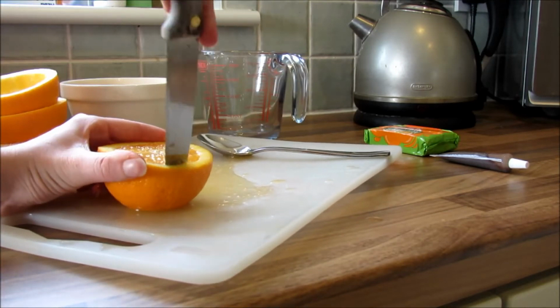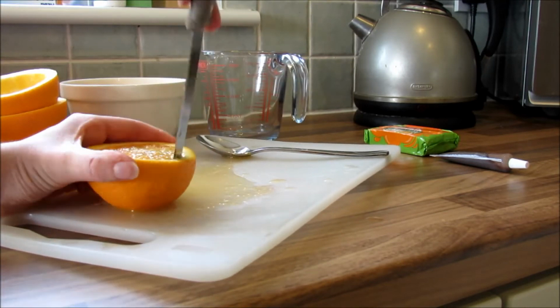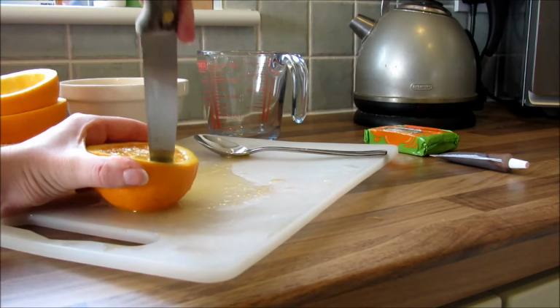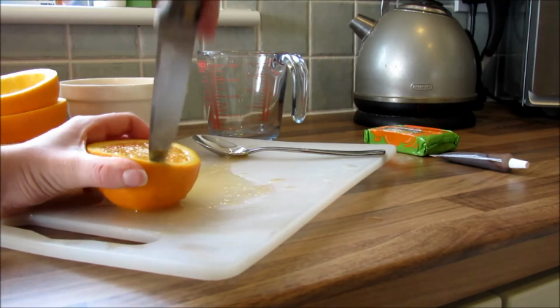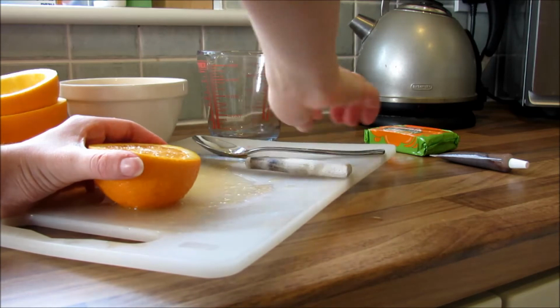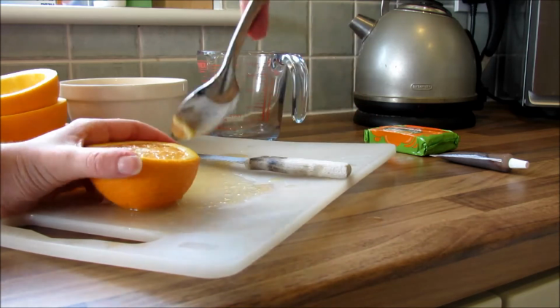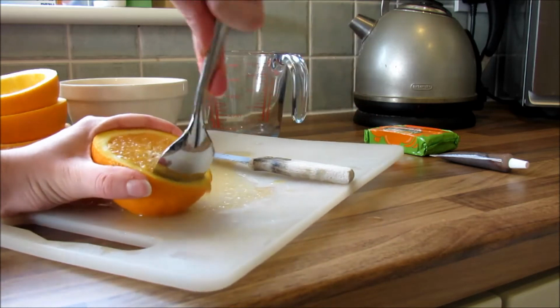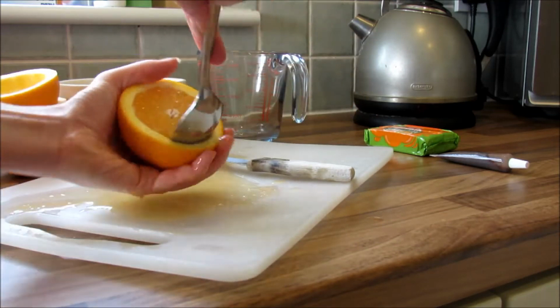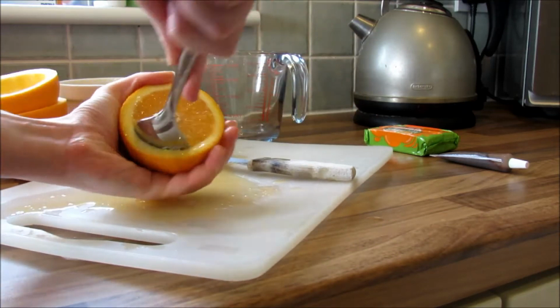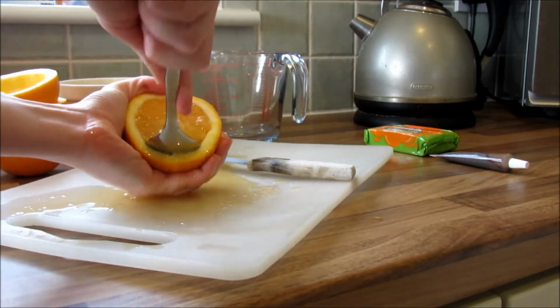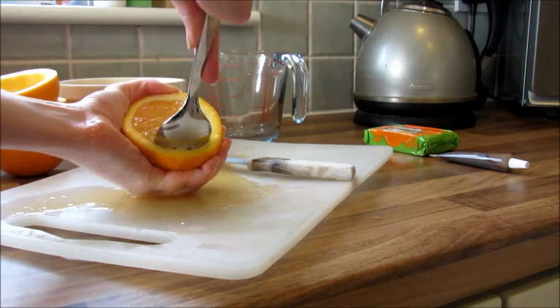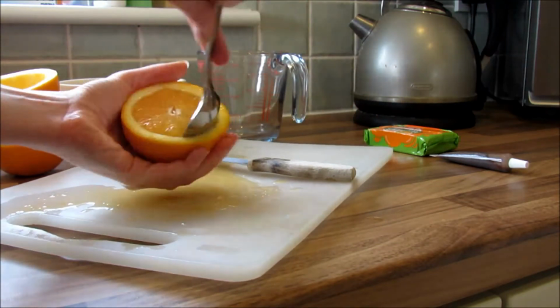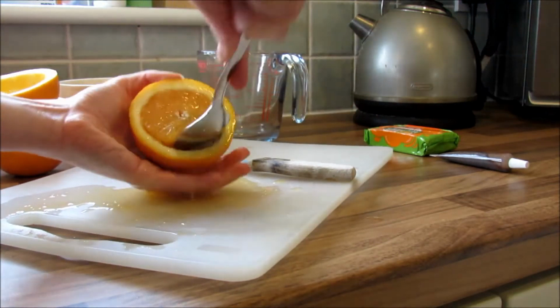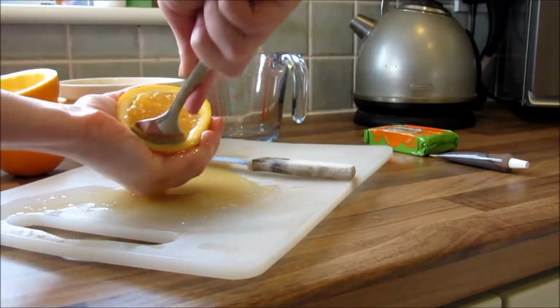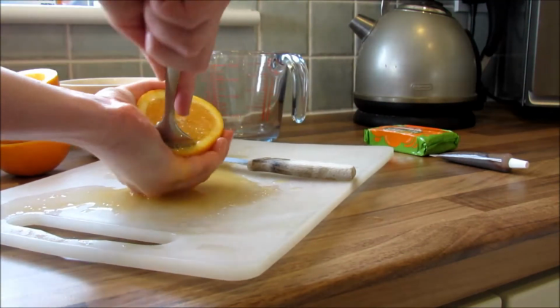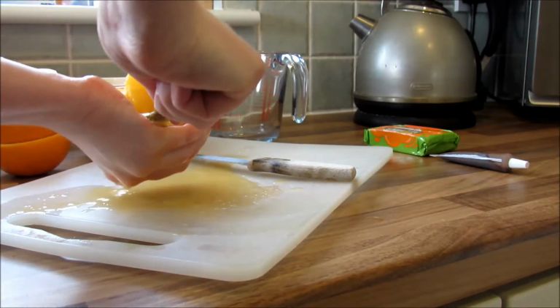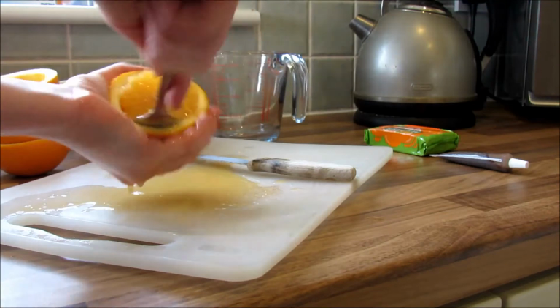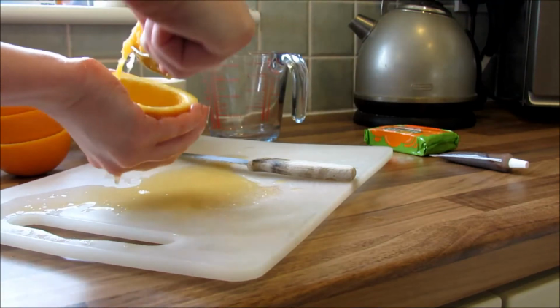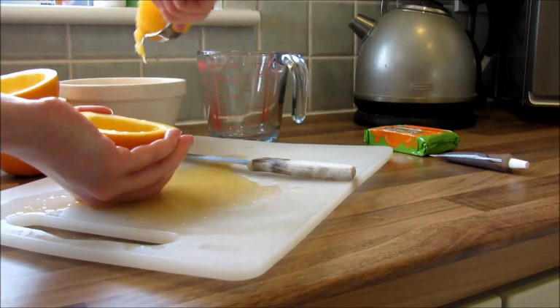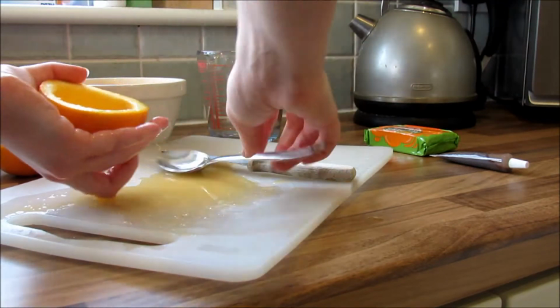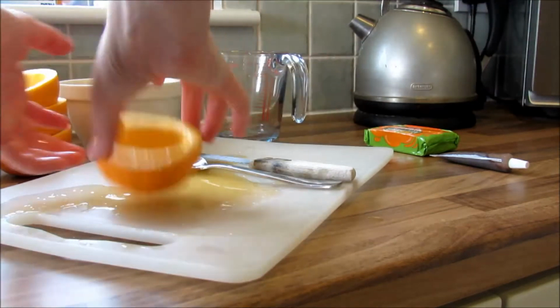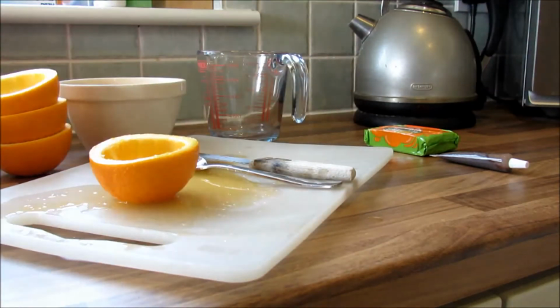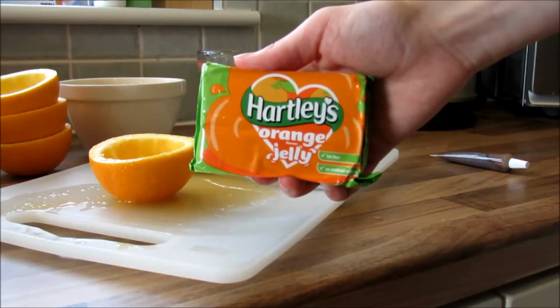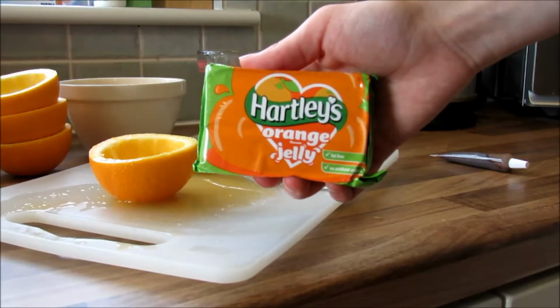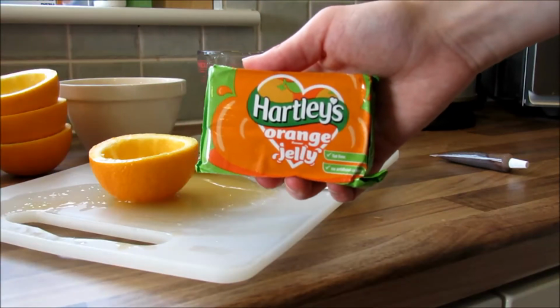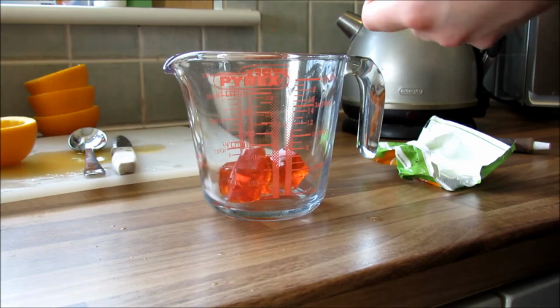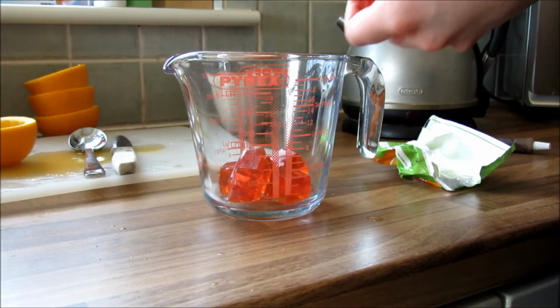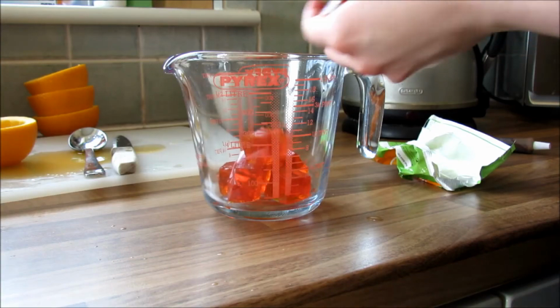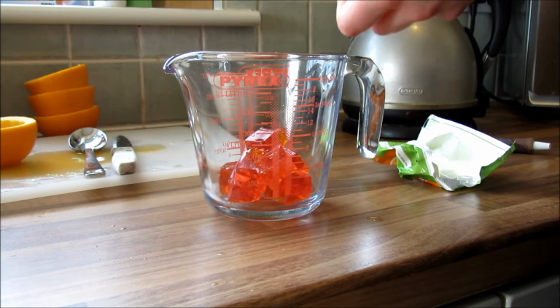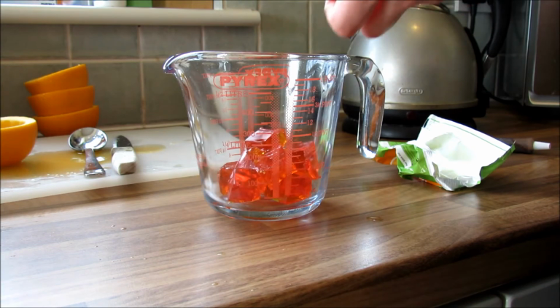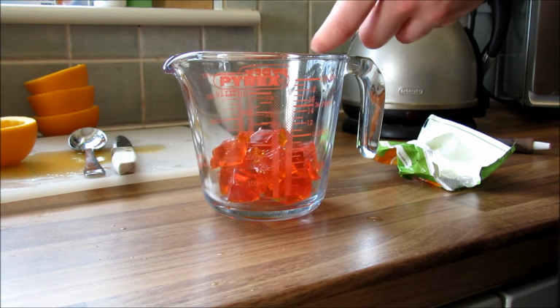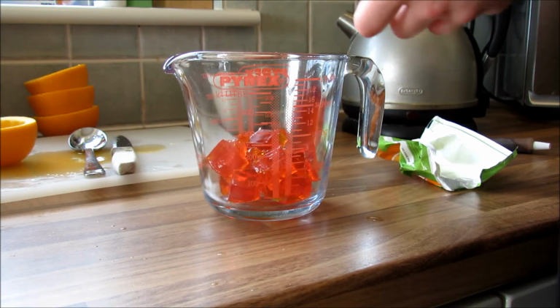Be careful with your knife and get someone older to help if you're young, because I don't want you to hurt yourself. It is actually really easy to scoop out the inside, easier than I thought it would be anyway.